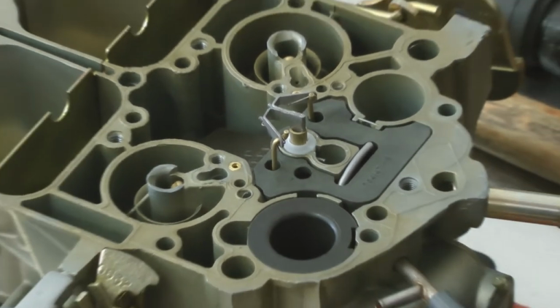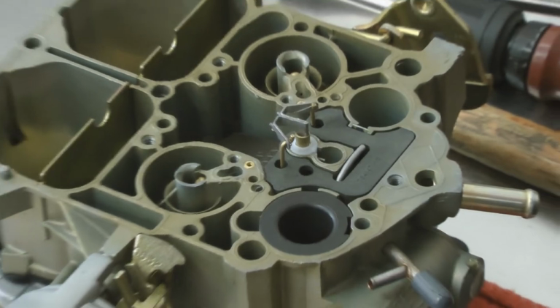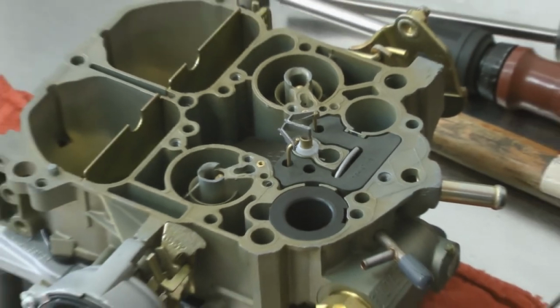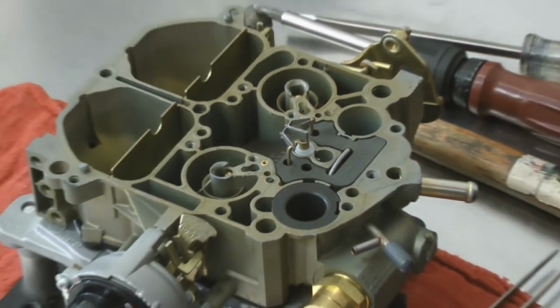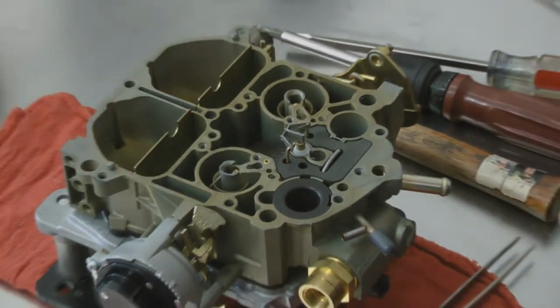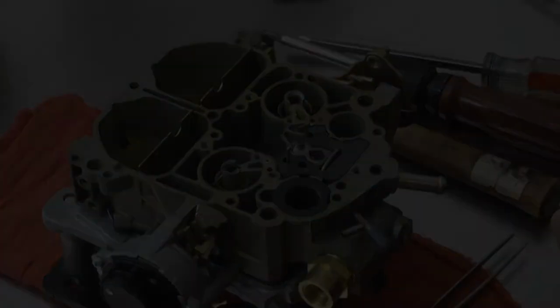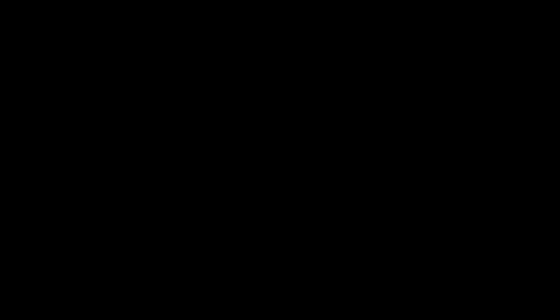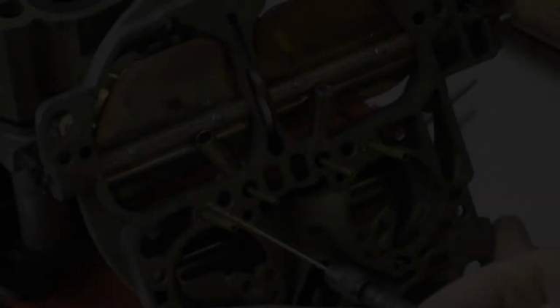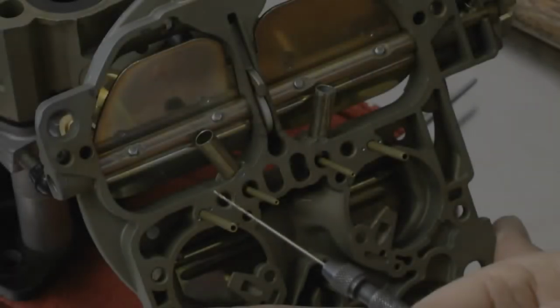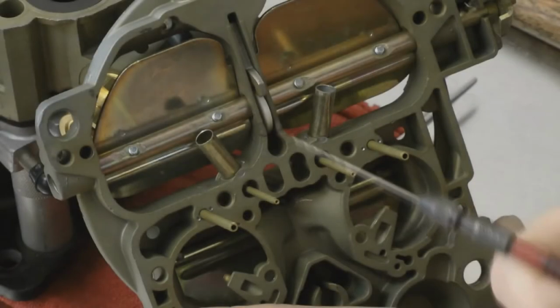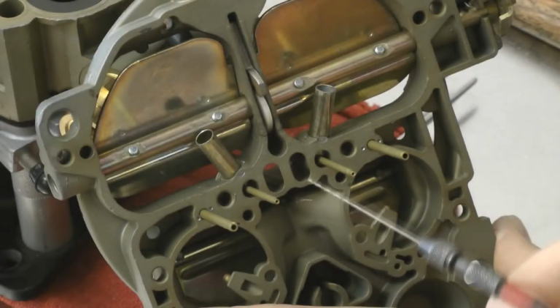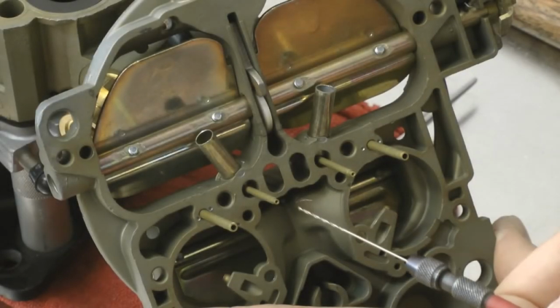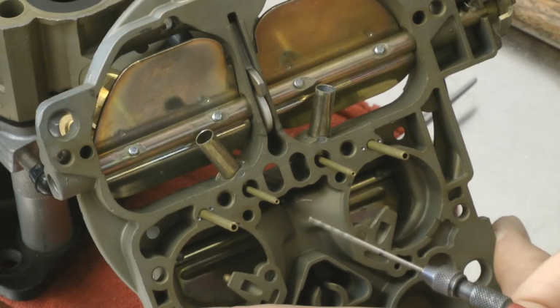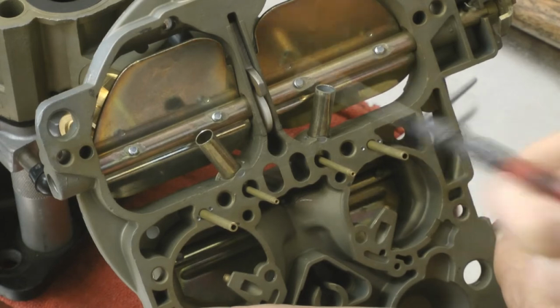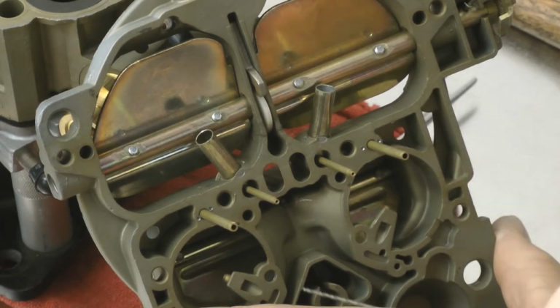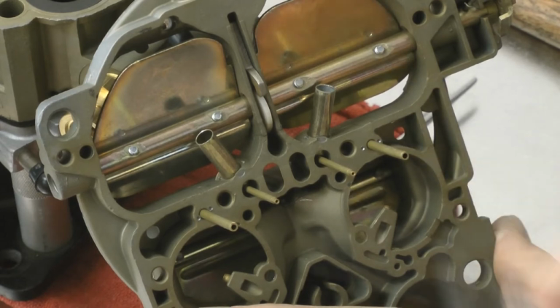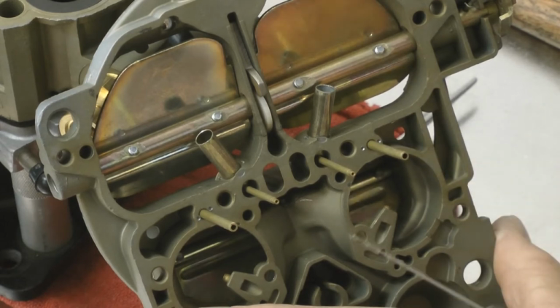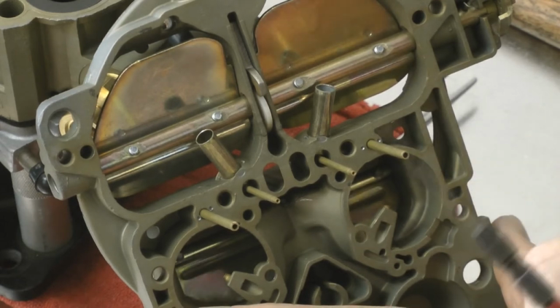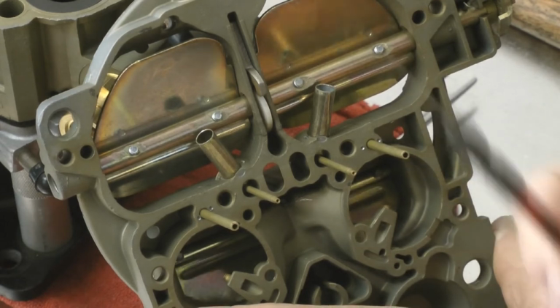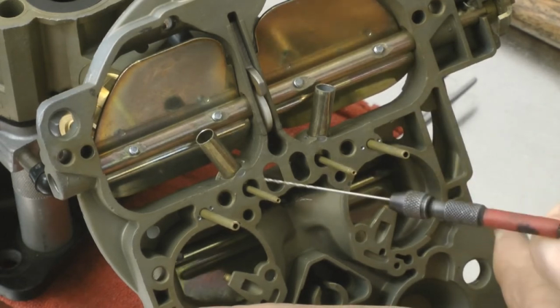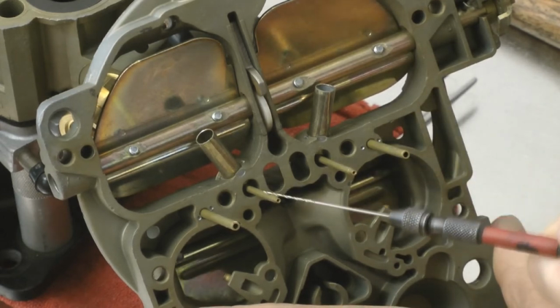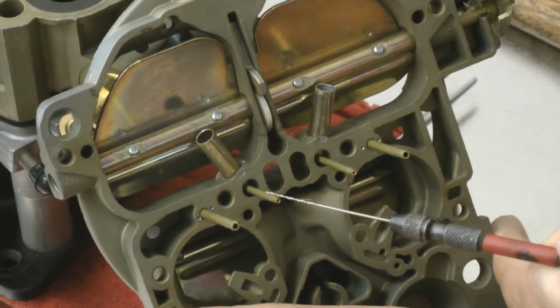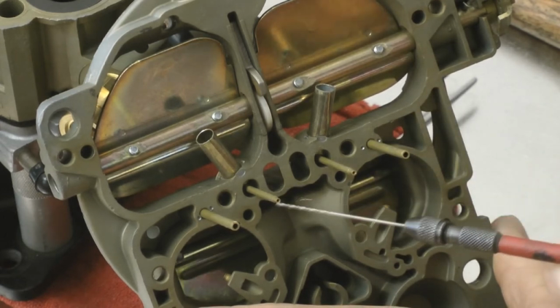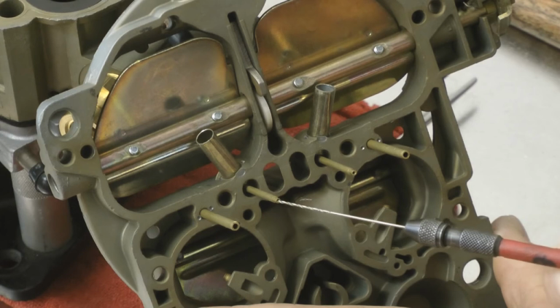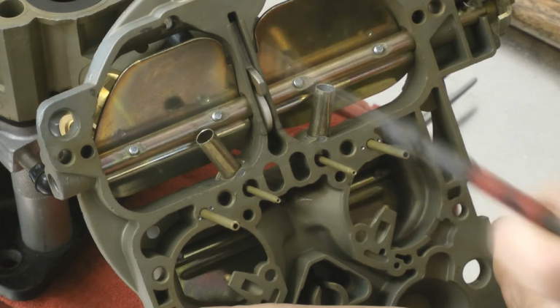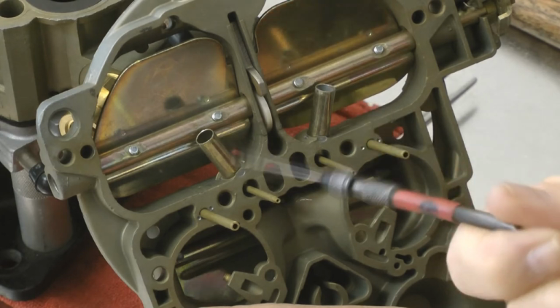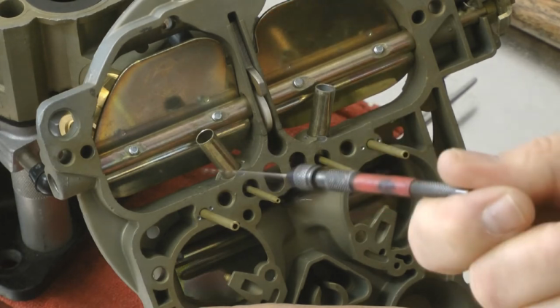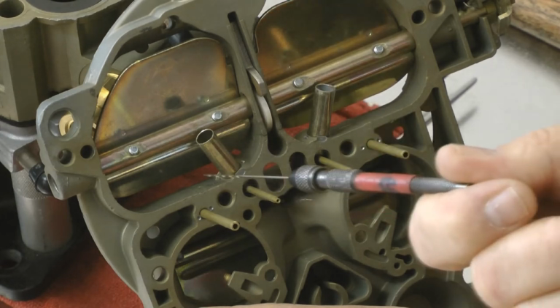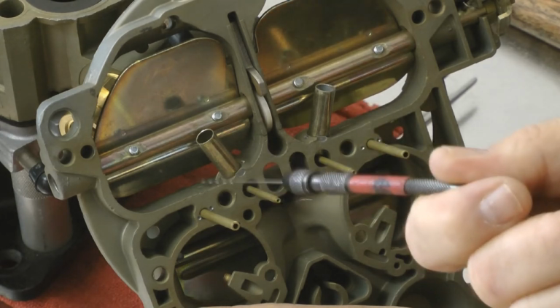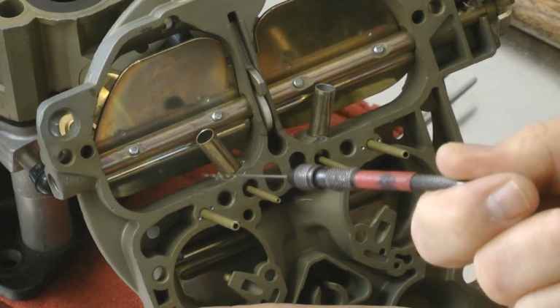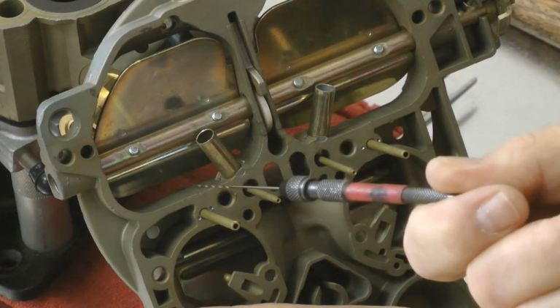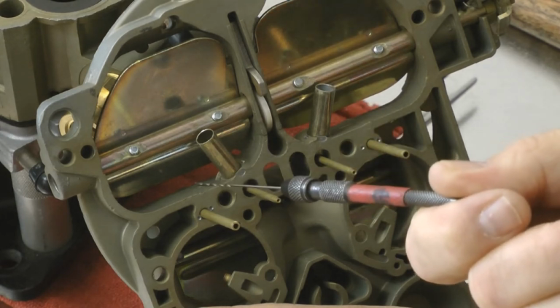And that's it. We've basically completed the calibration of the primary metering circuit in our Quadrajet carburetor. Now let's move on to the secondaries. We're going to show you some of the modifications we do in the secondary circuit. First we modify the pickup tube — this hole here. Then we modify the tip-in circuit for the secondary air doors.